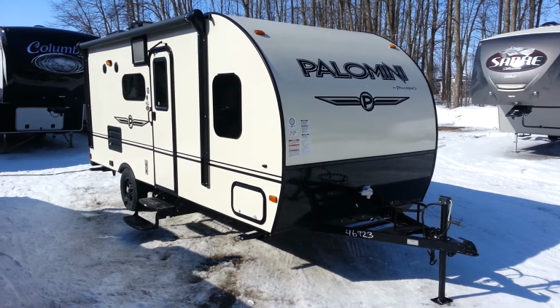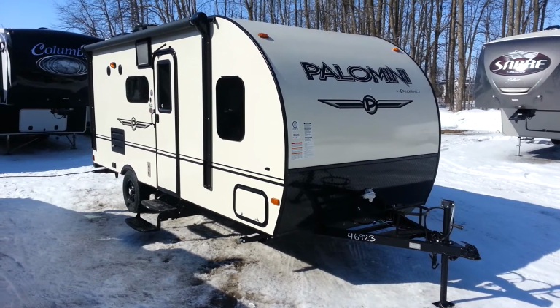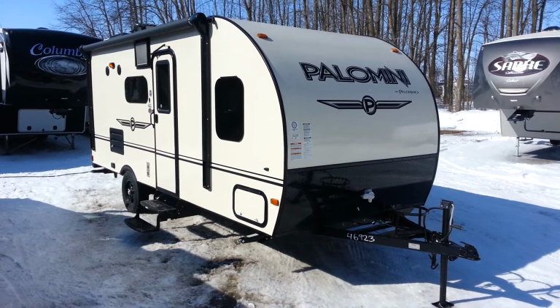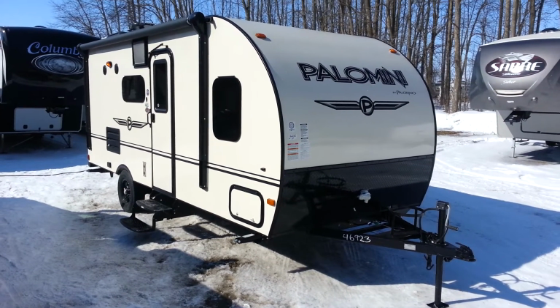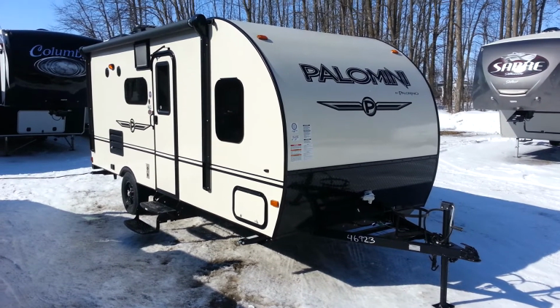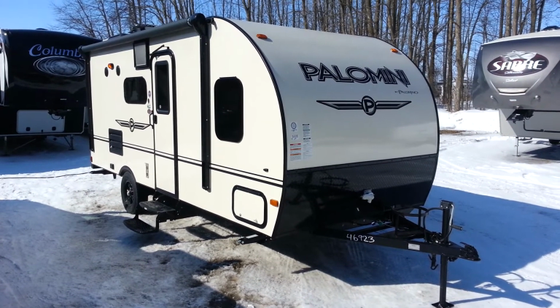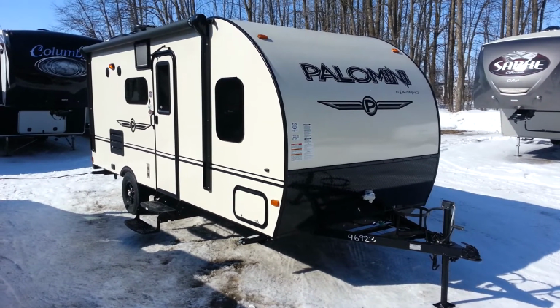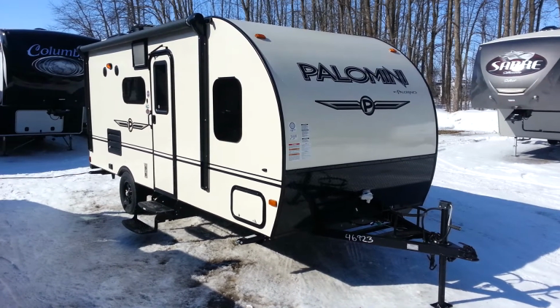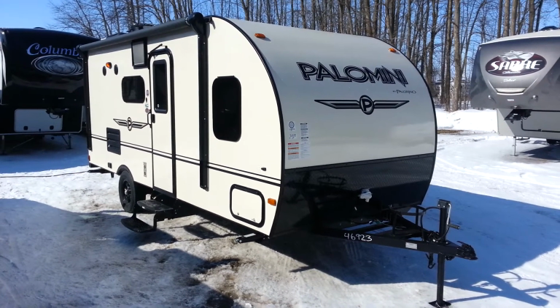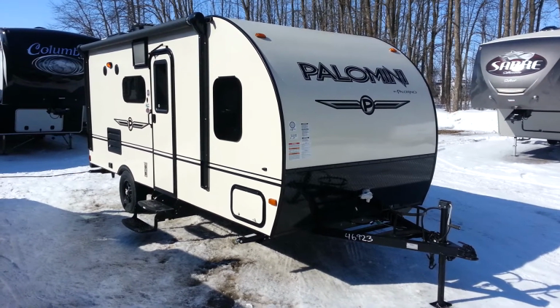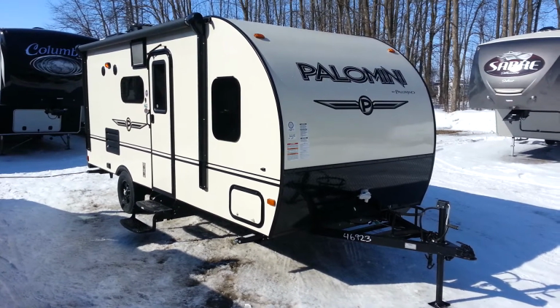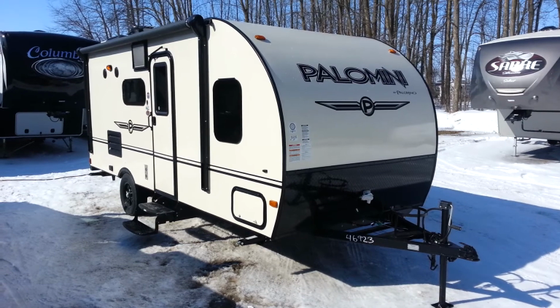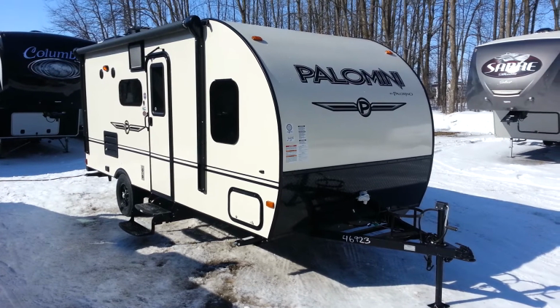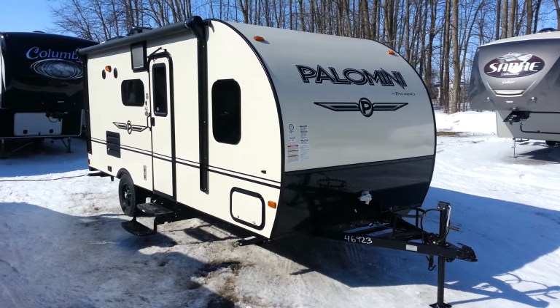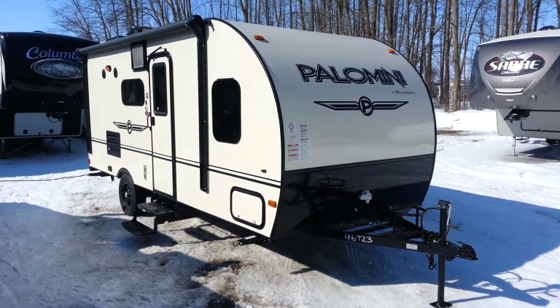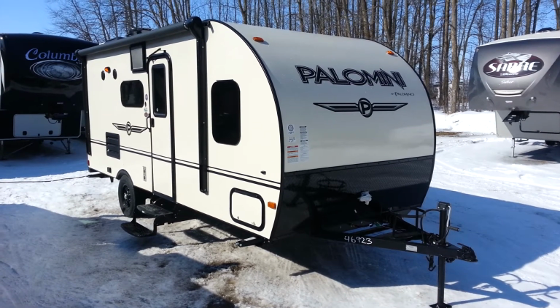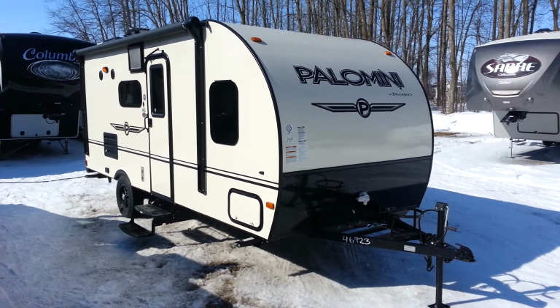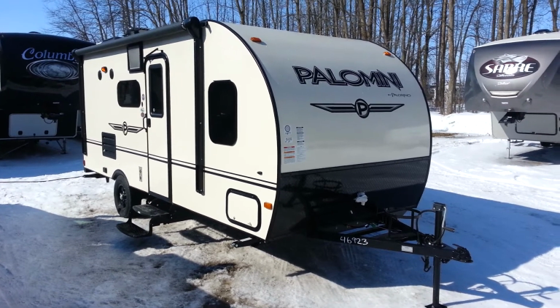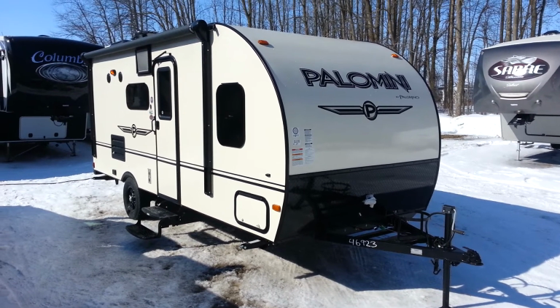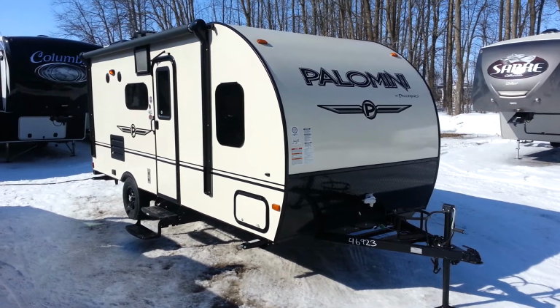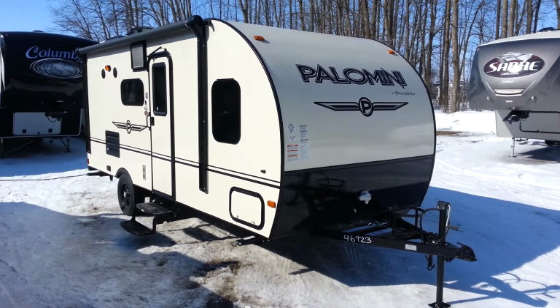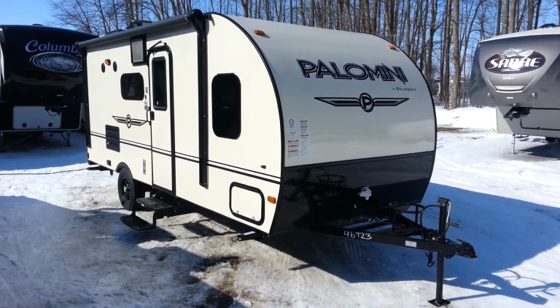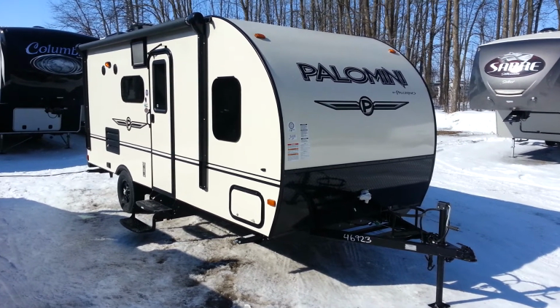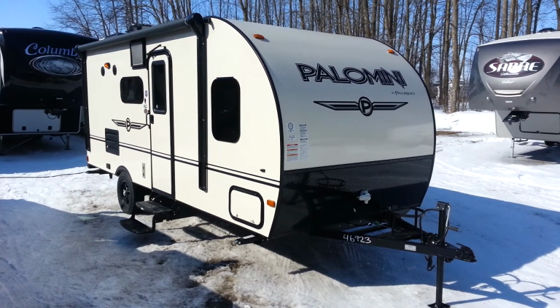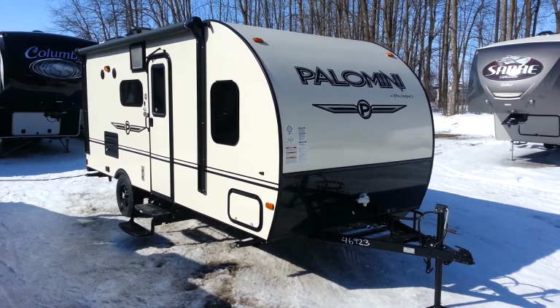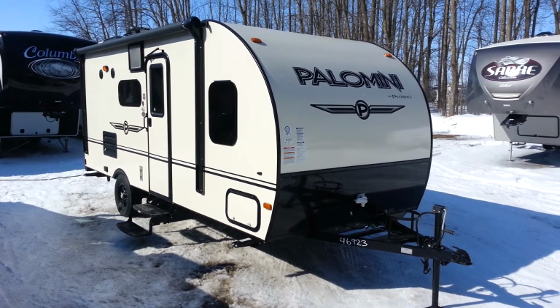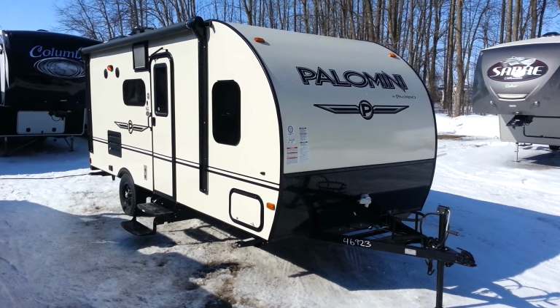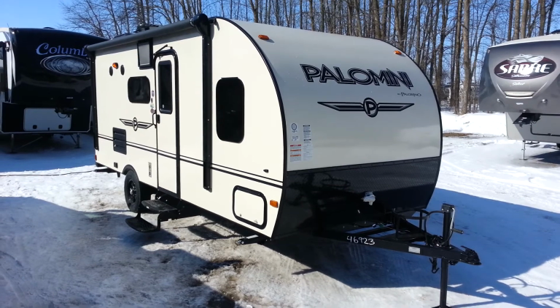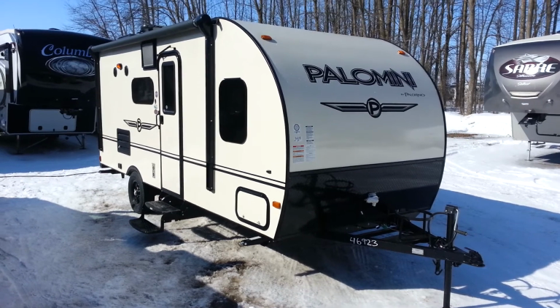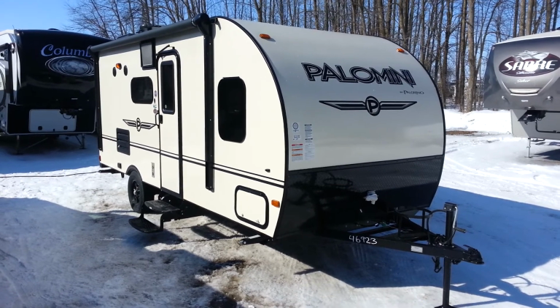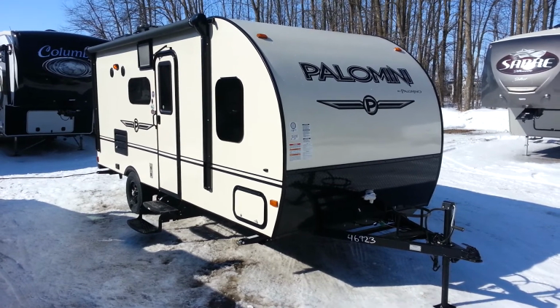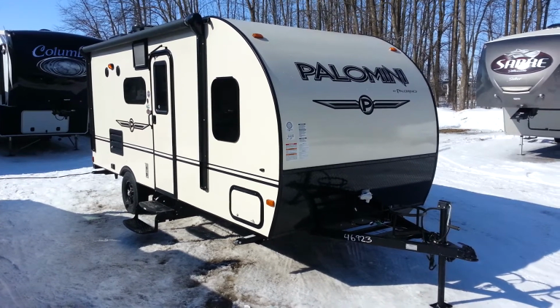Hey, this is Jonathan Allum from Campwood RV in Stratford, here to show you the 2015 Palomini 177BH. It's a 17-foot ultralight travel trailer made by Palomino RV.